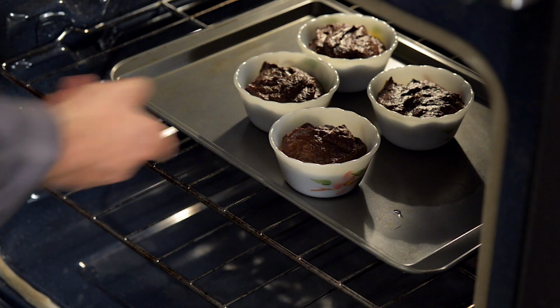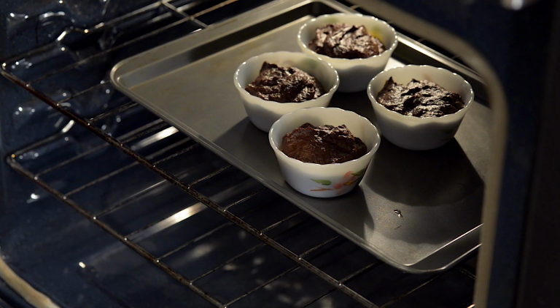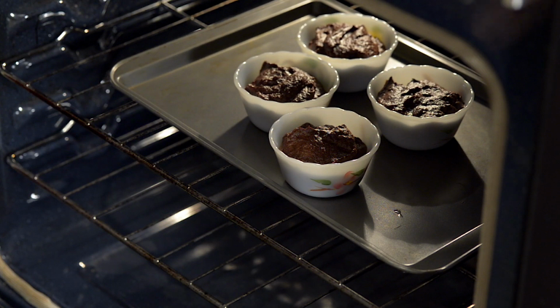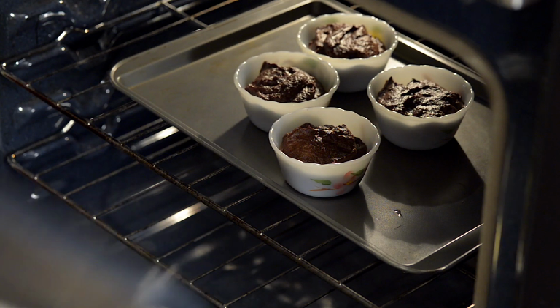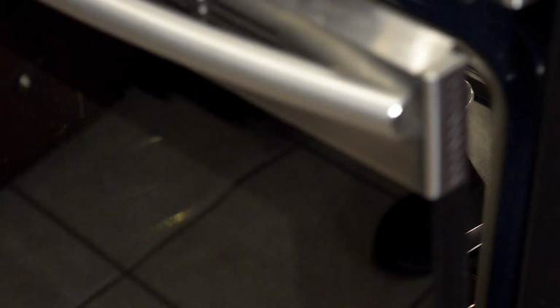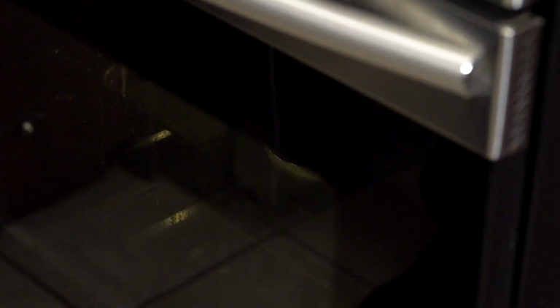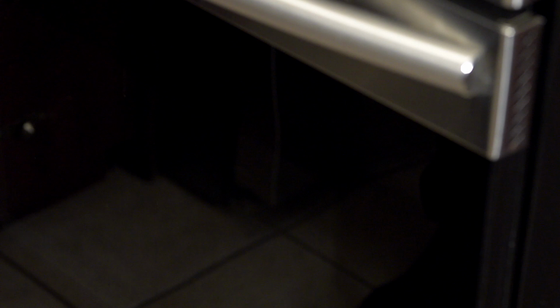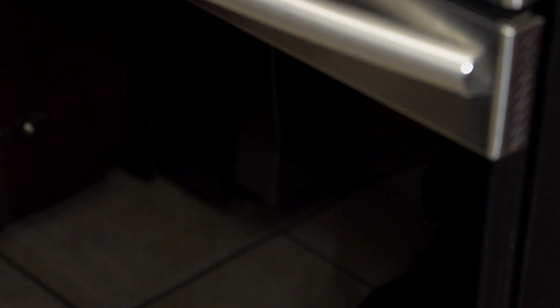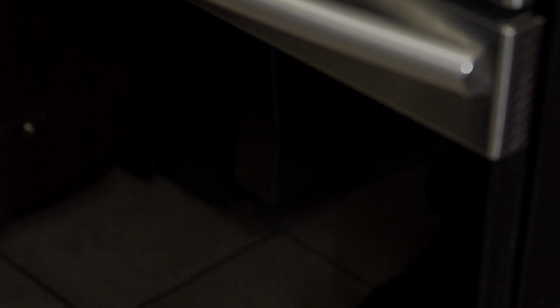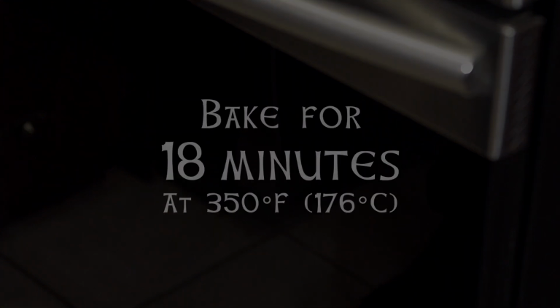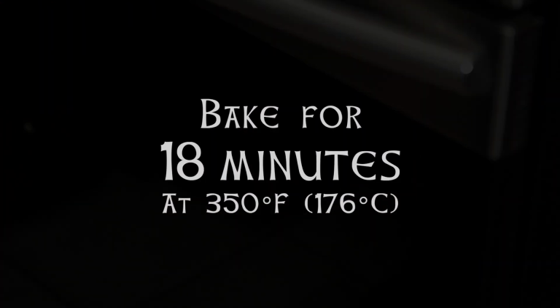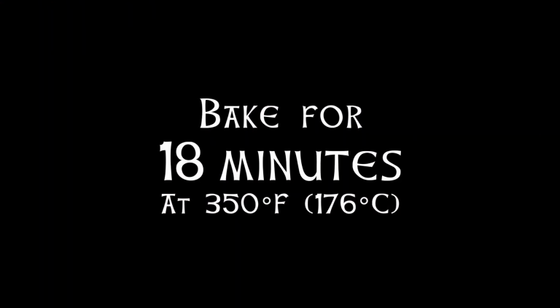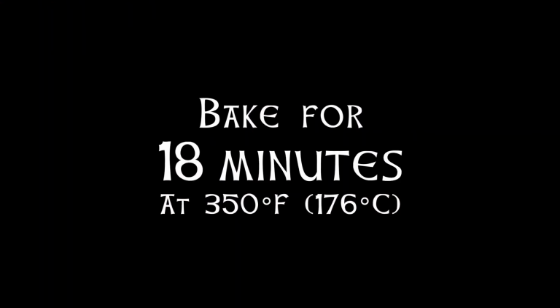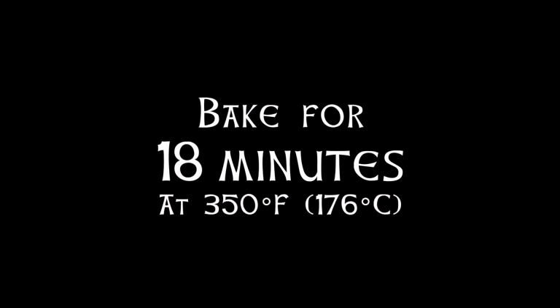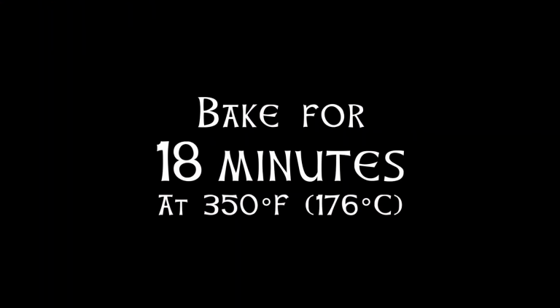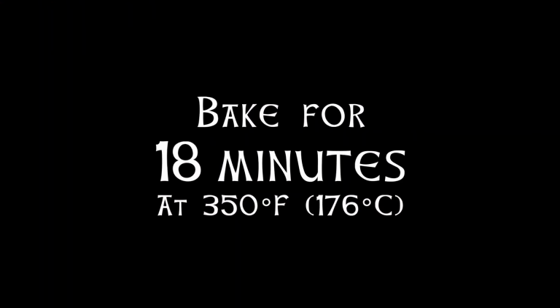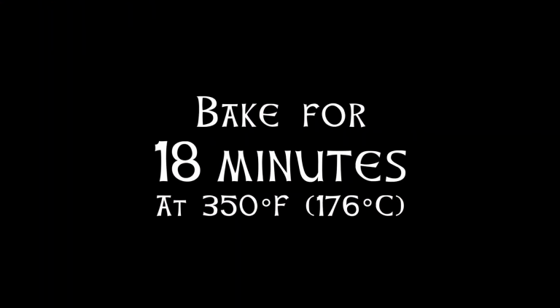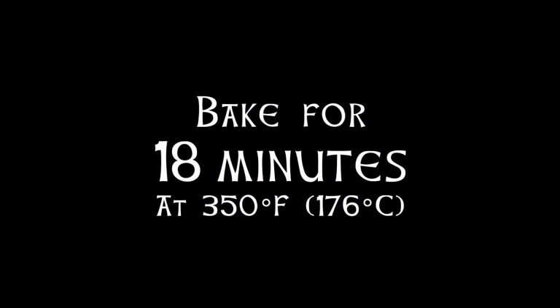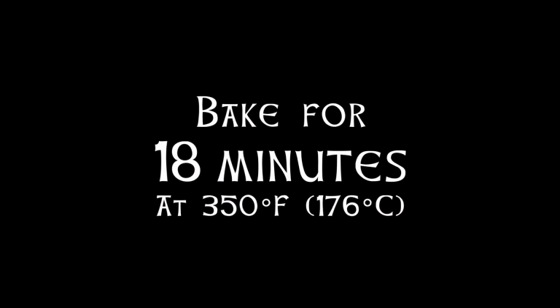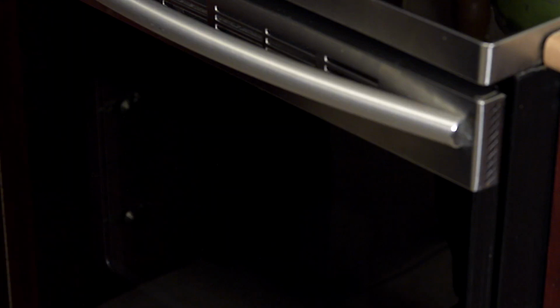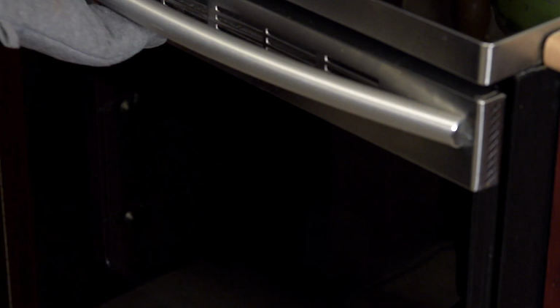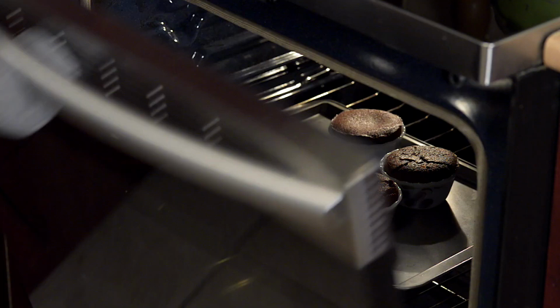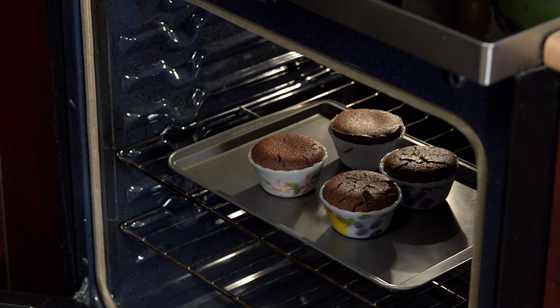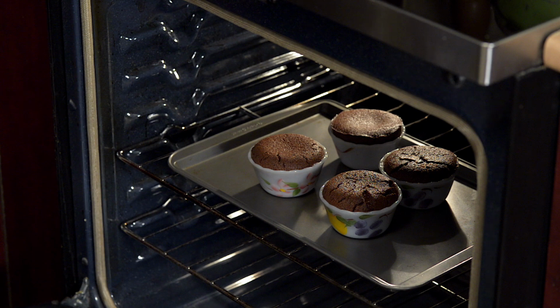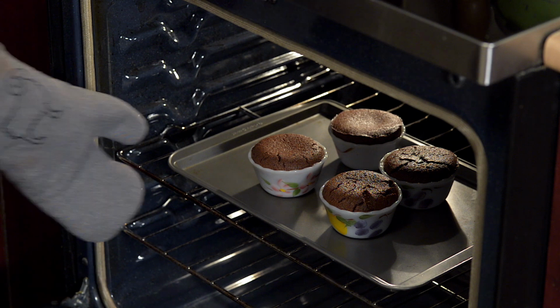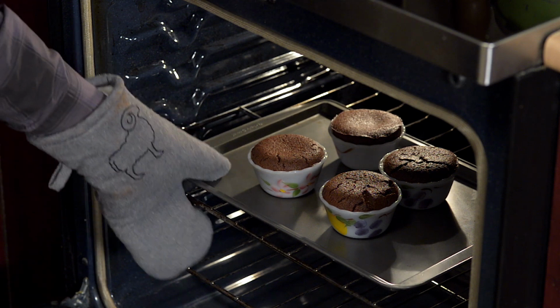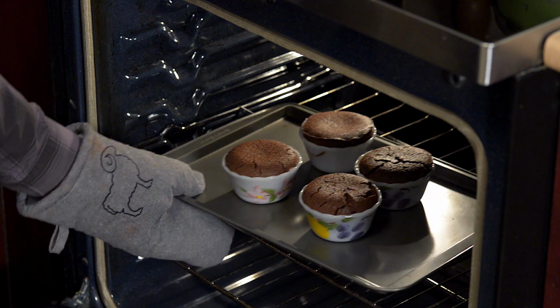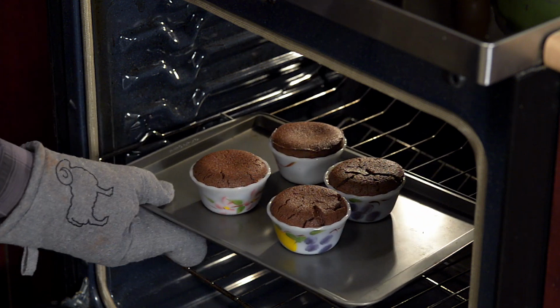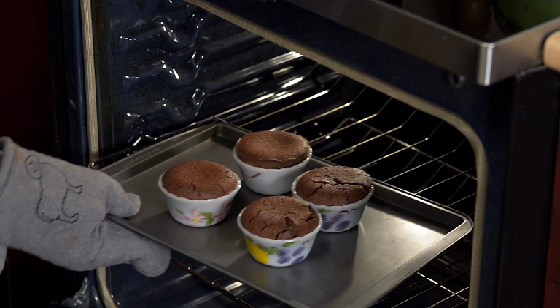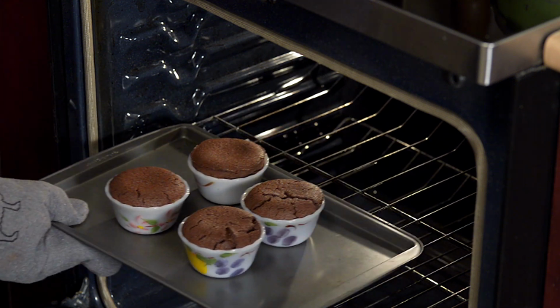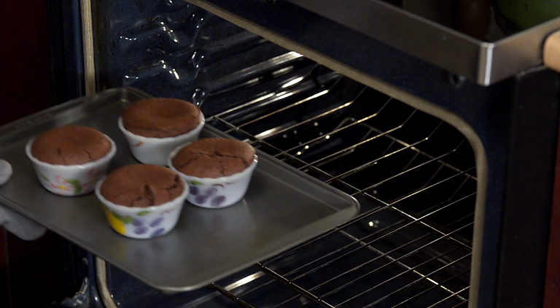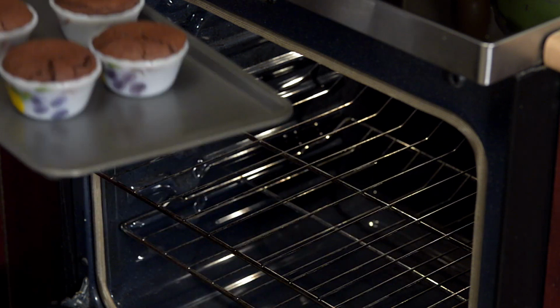Bake for 18 minutes. Remove from the oven and let cool.